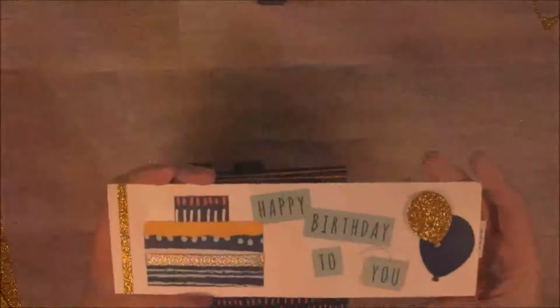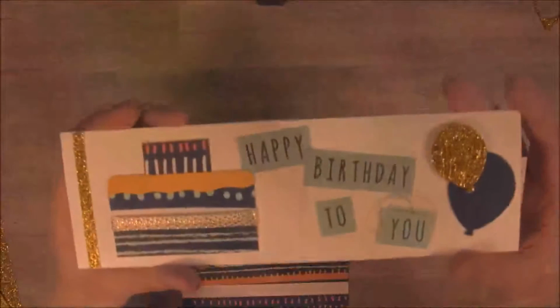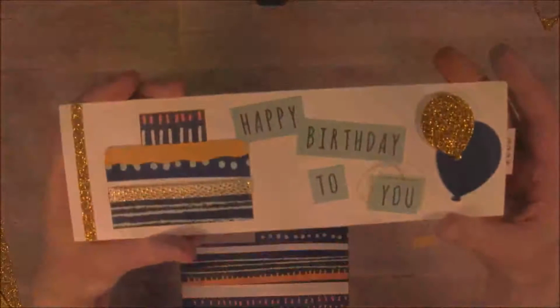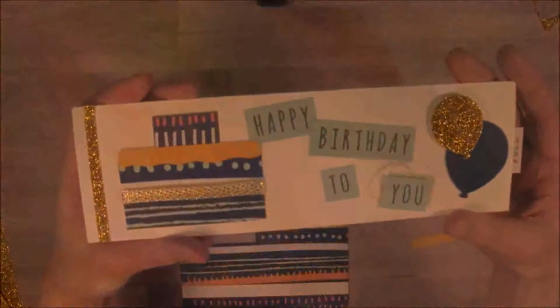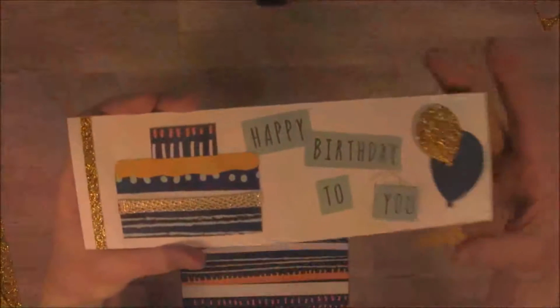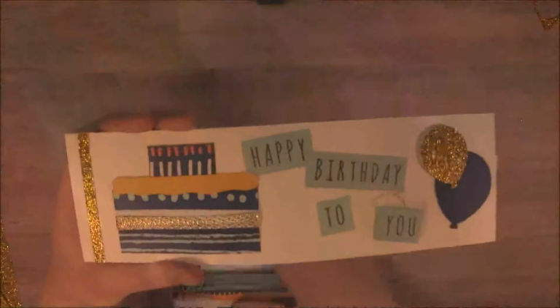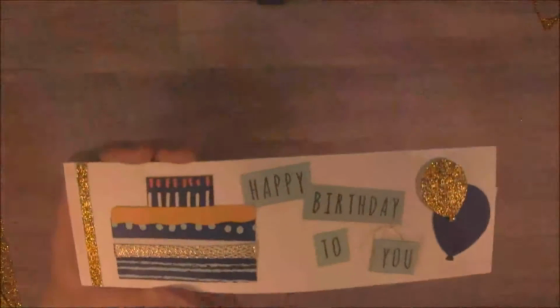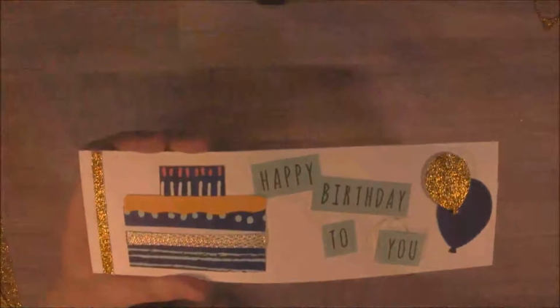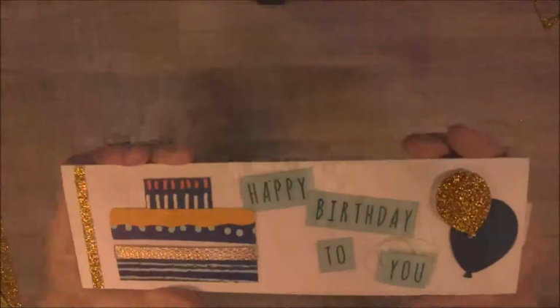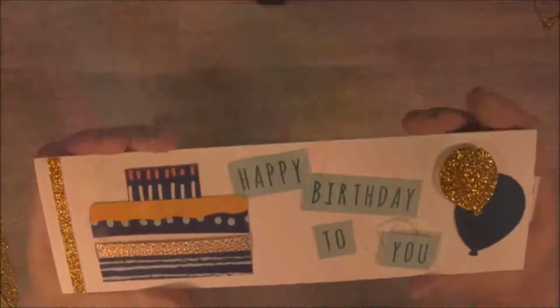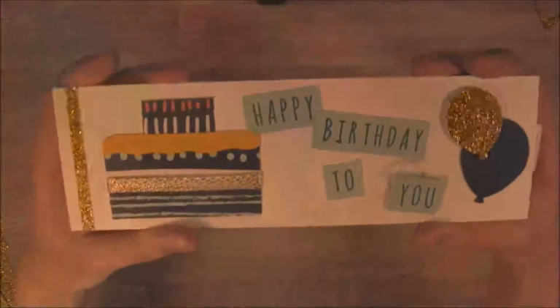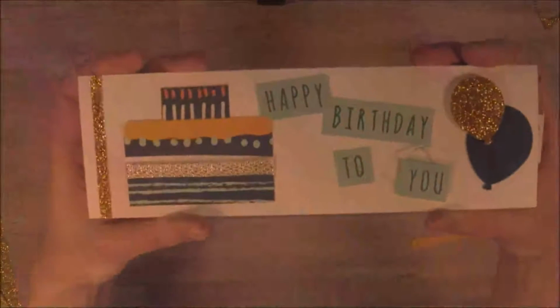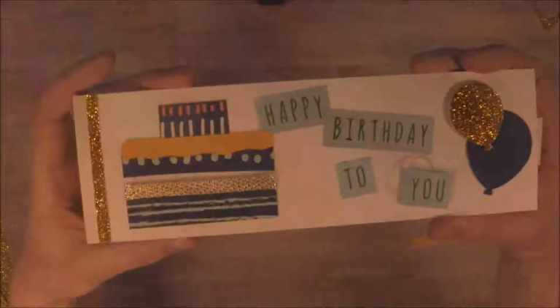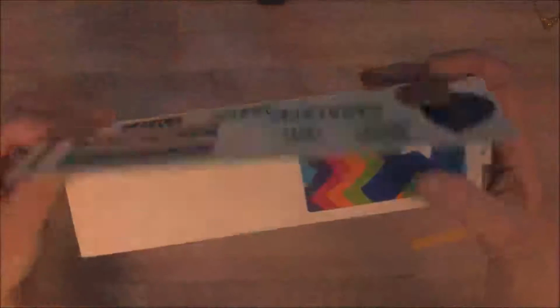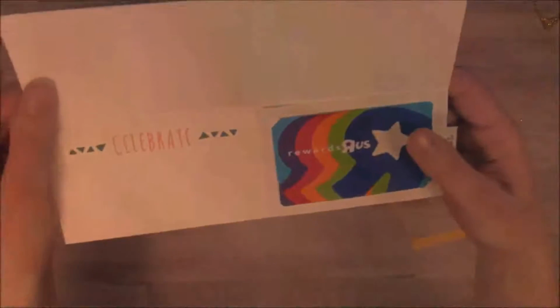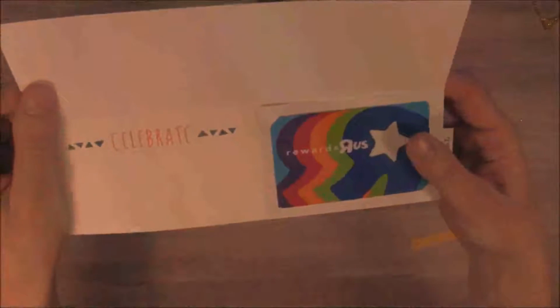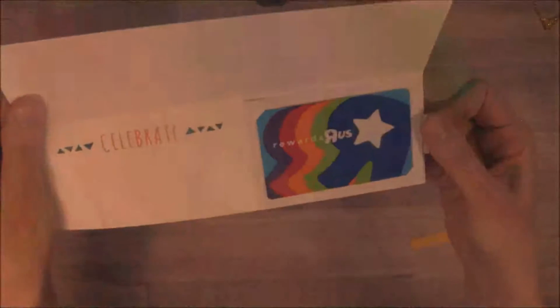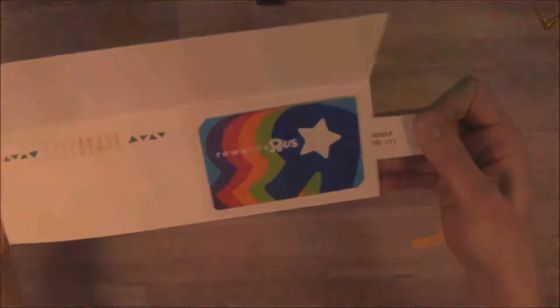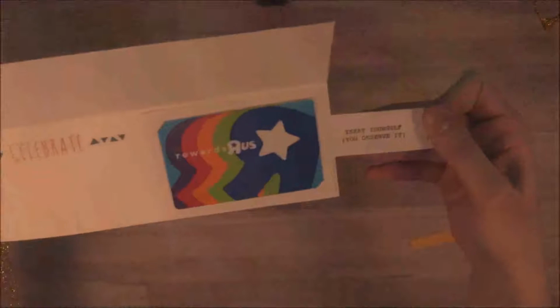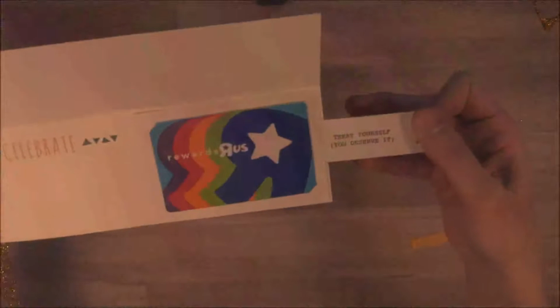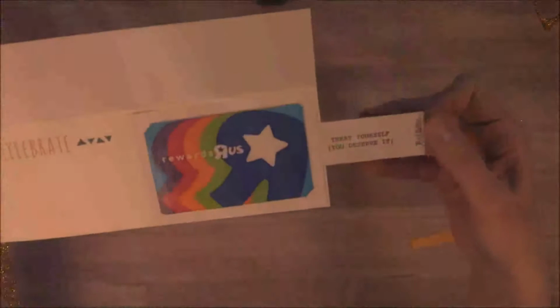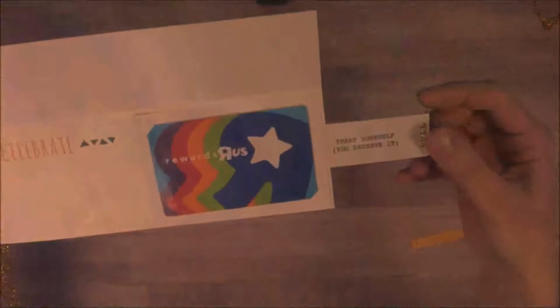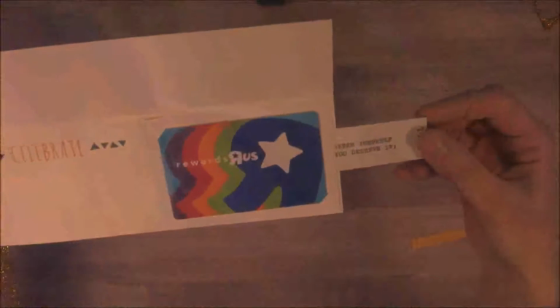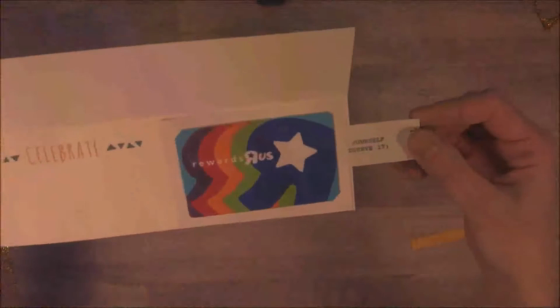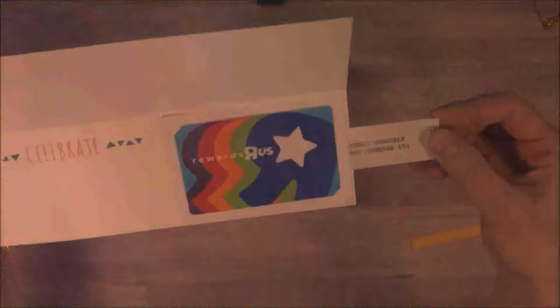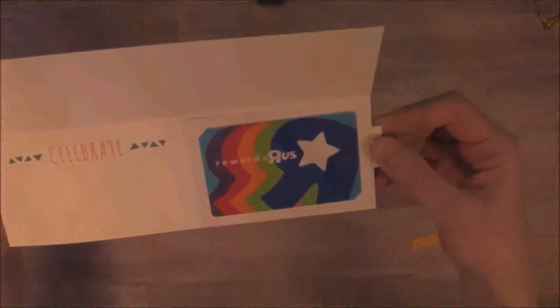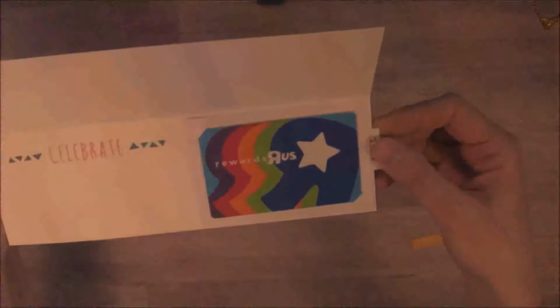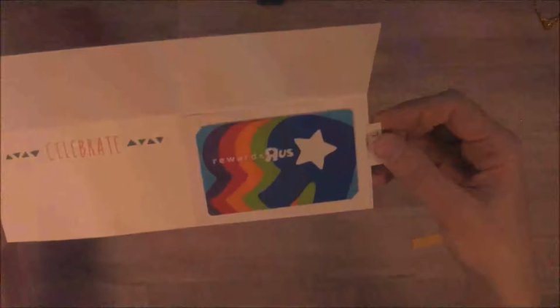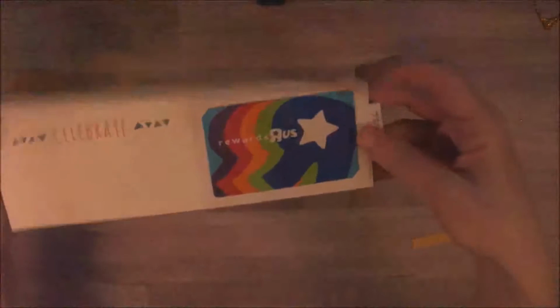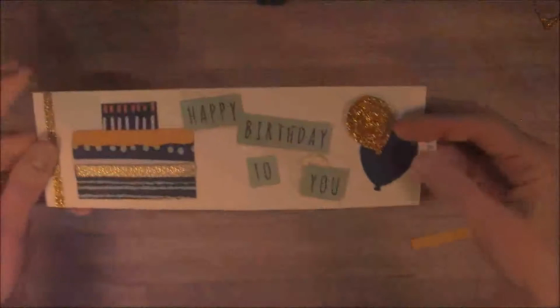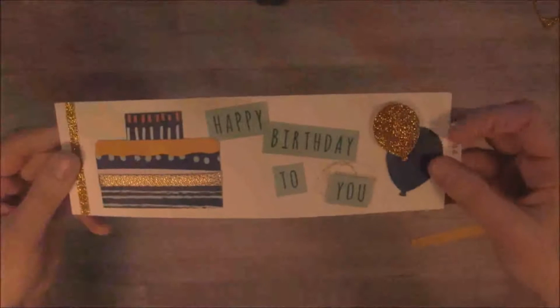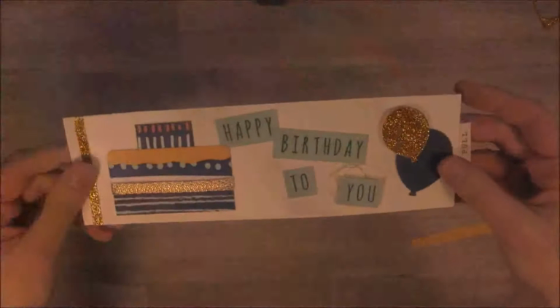Tell me what you think about this alternate paper pumpkin project. Treat yourself — you deserve it. Have a good day, guys.